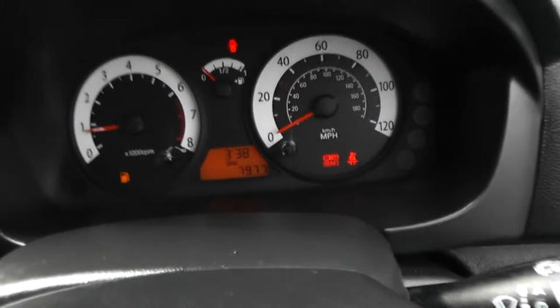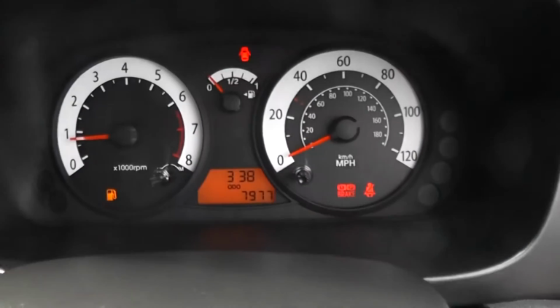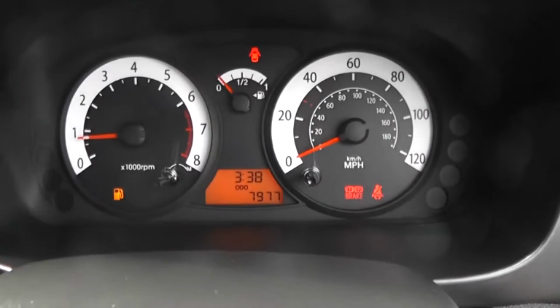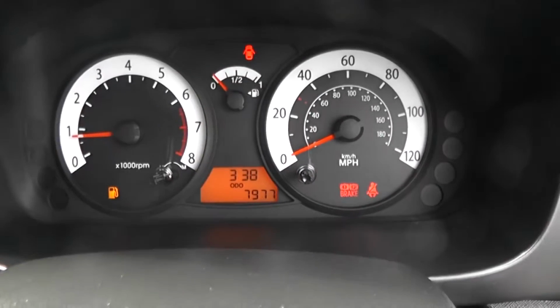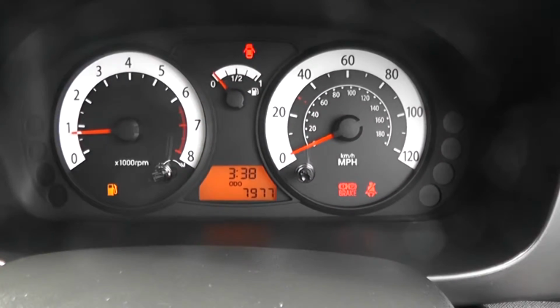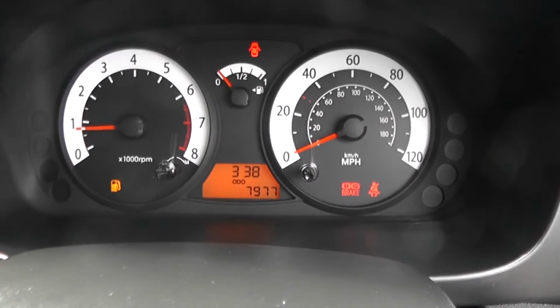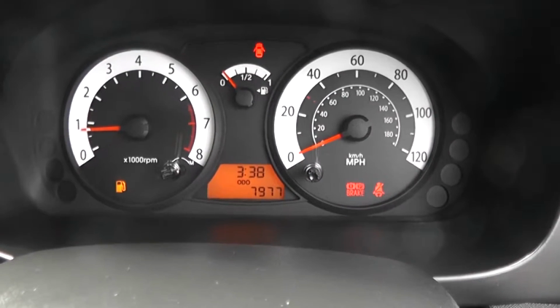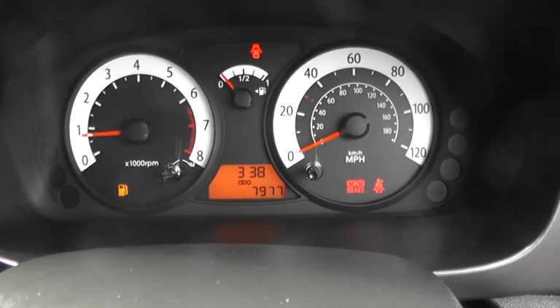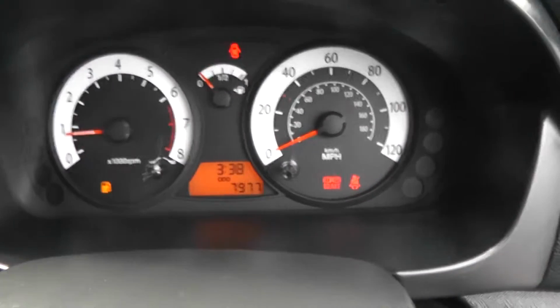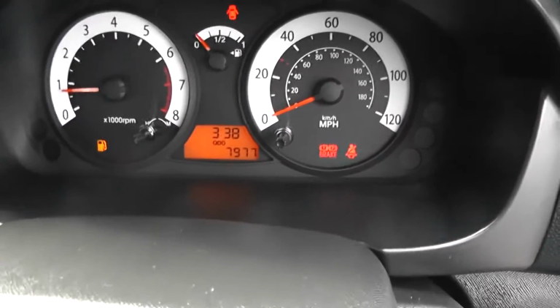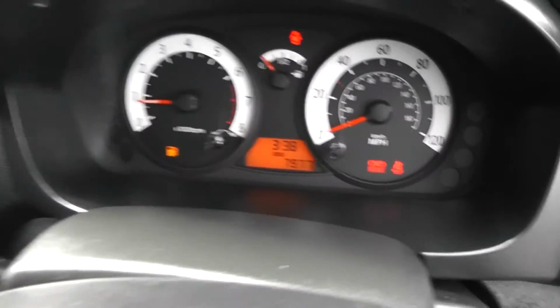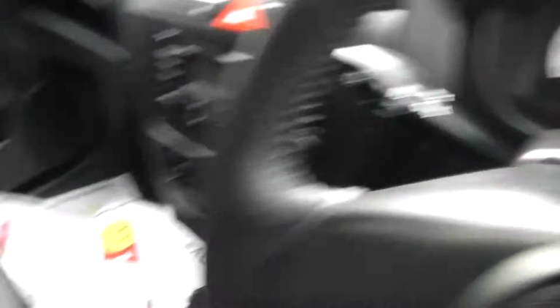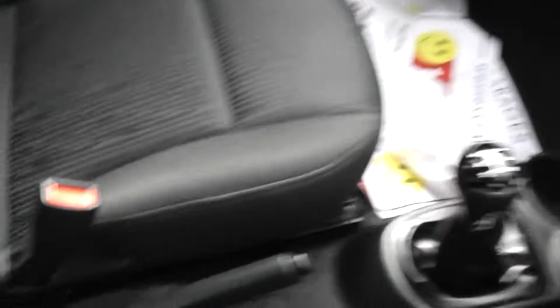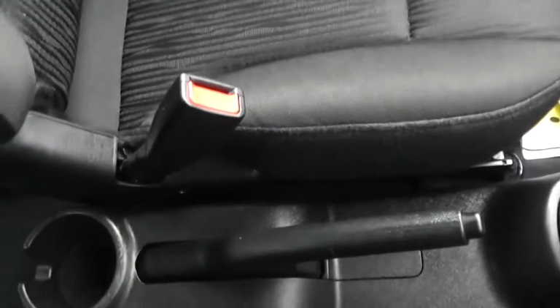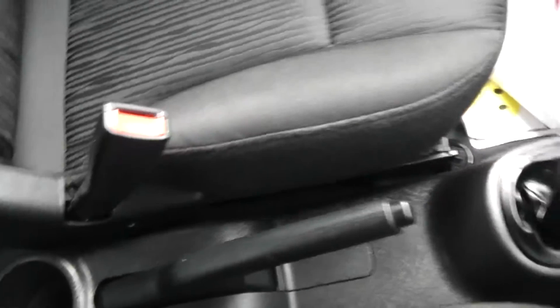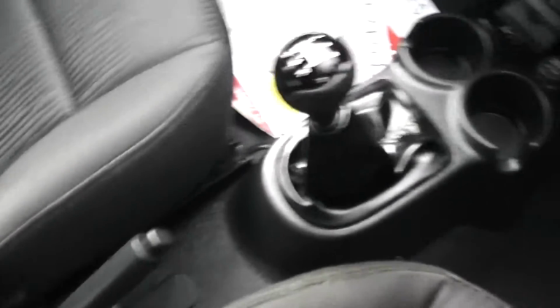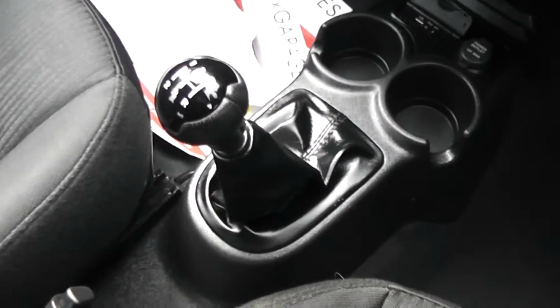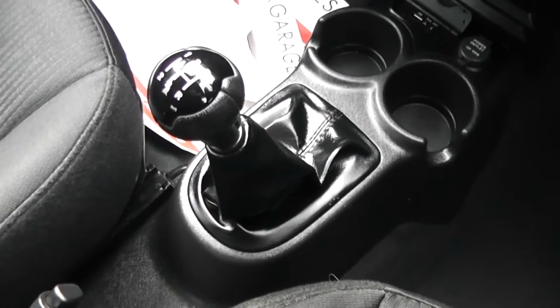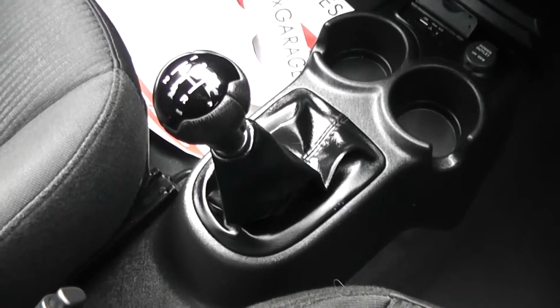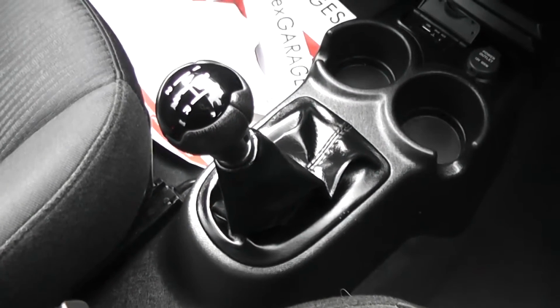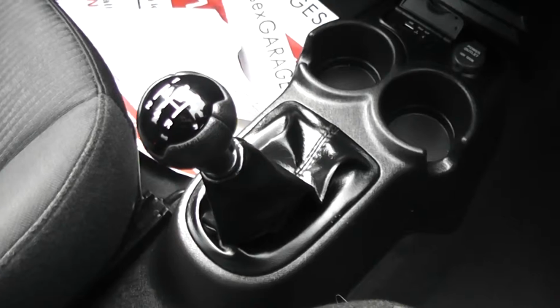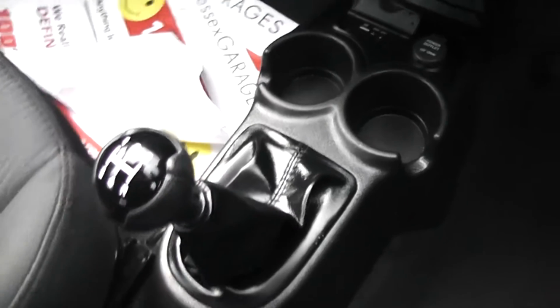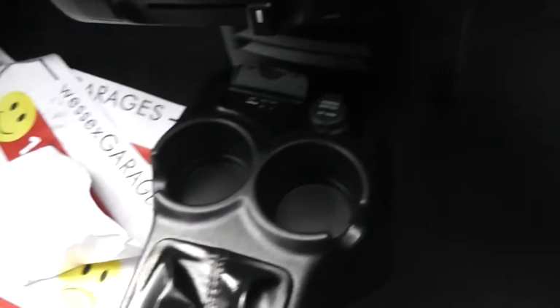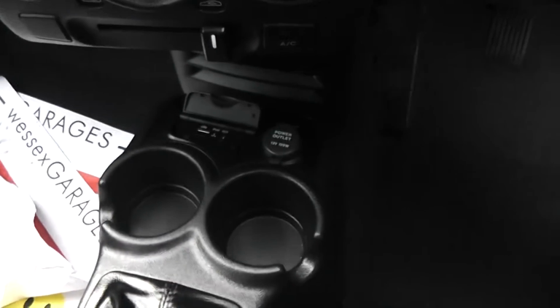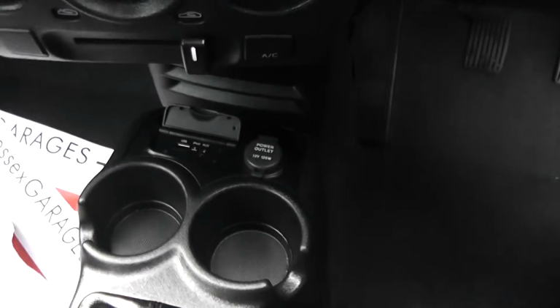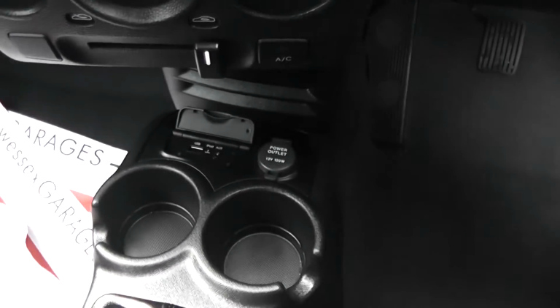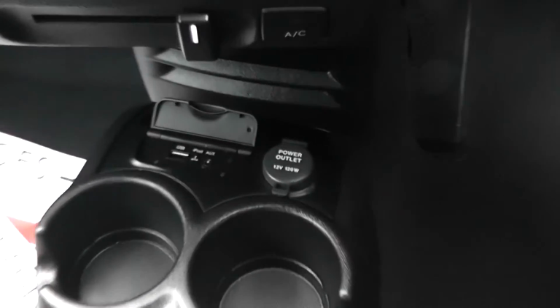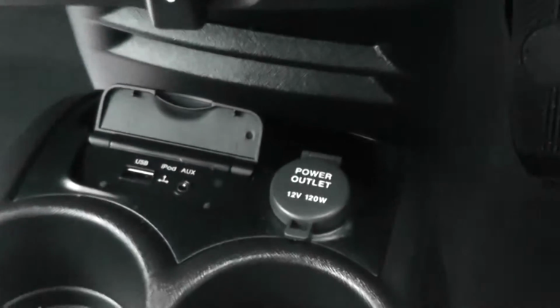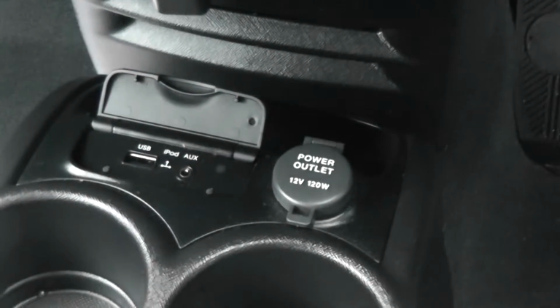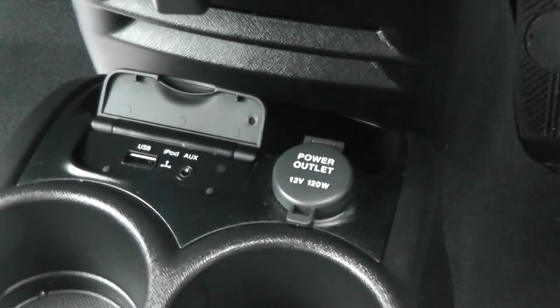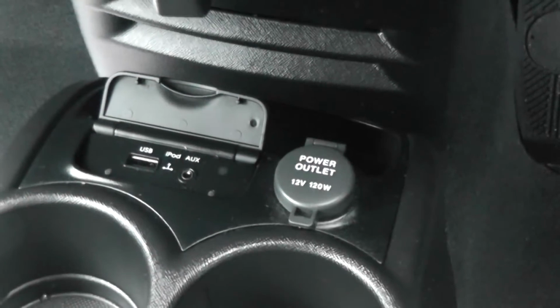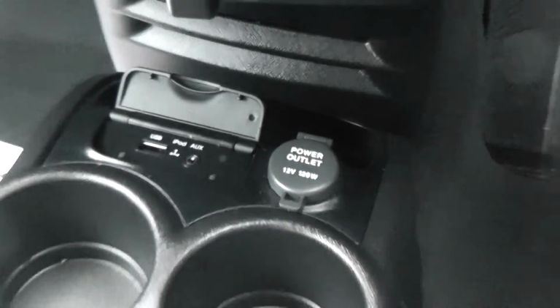The car has done 7,977 miles. Features include a cupholder in the front, 5 speed manual gearbox. This is a petrol. It also has iPod connection and a power outlet.